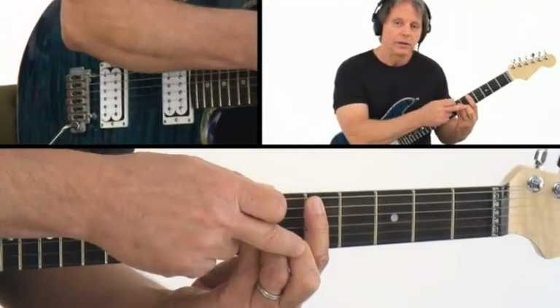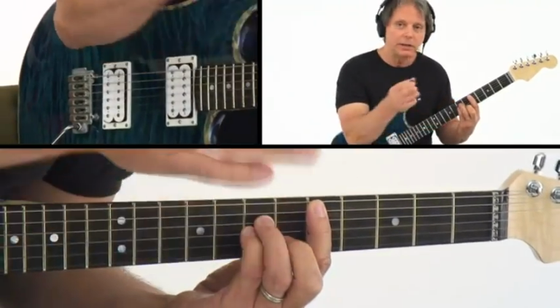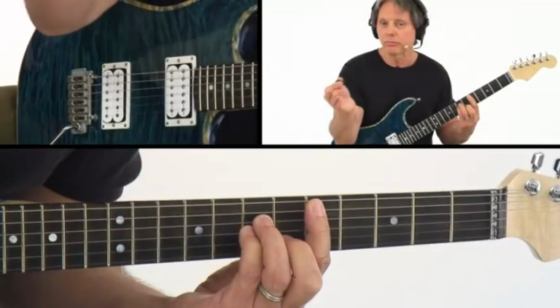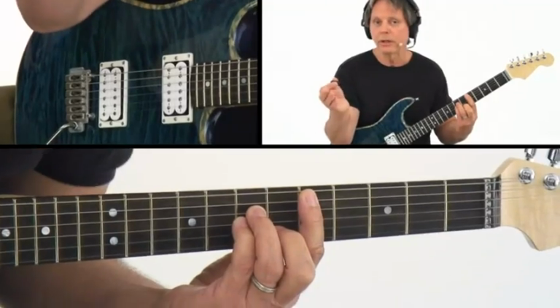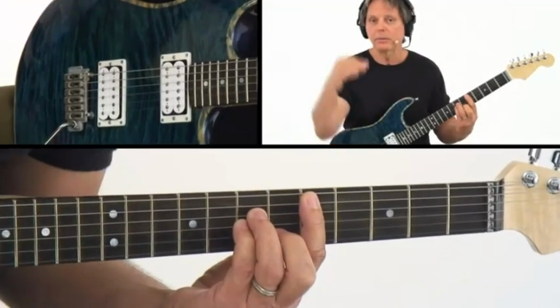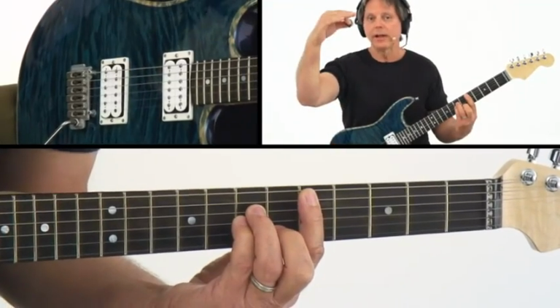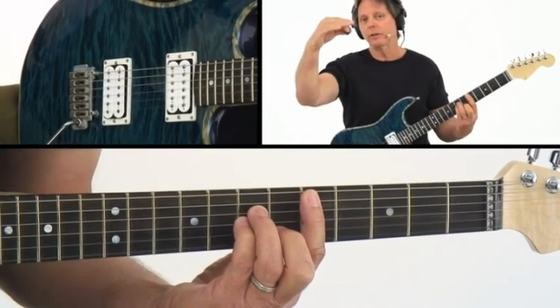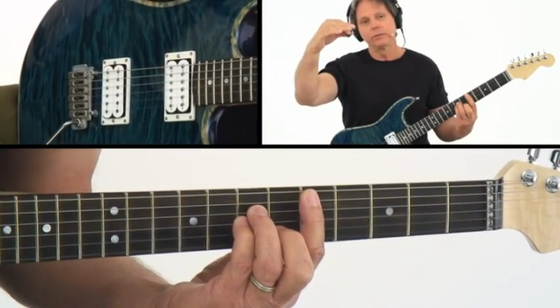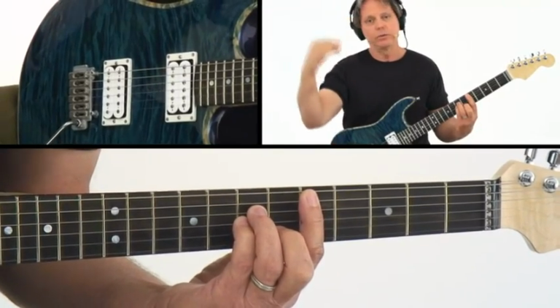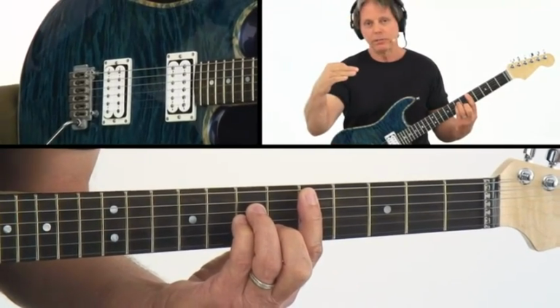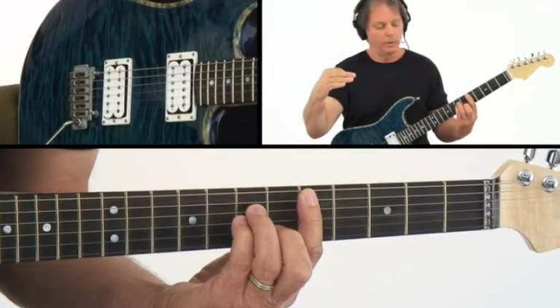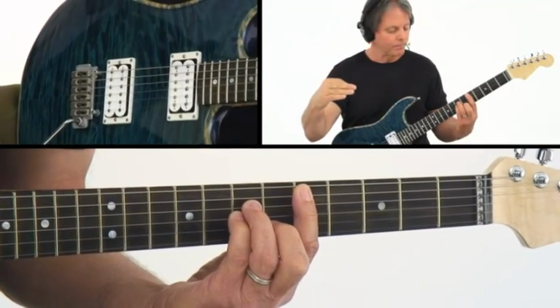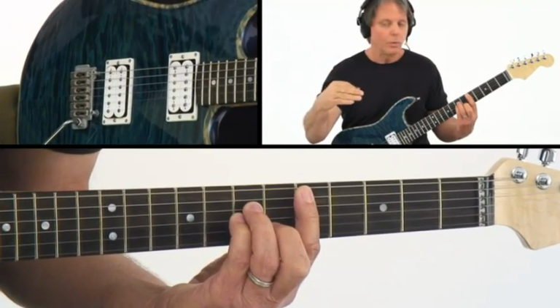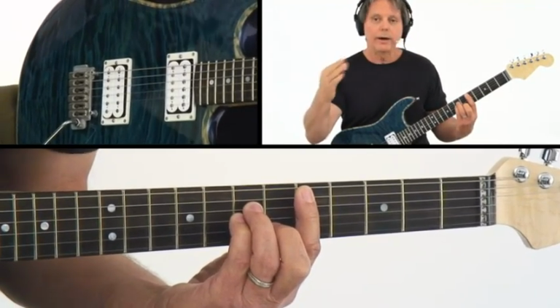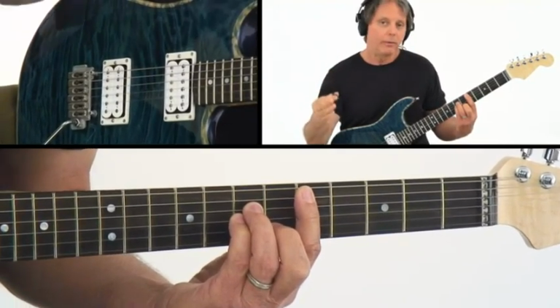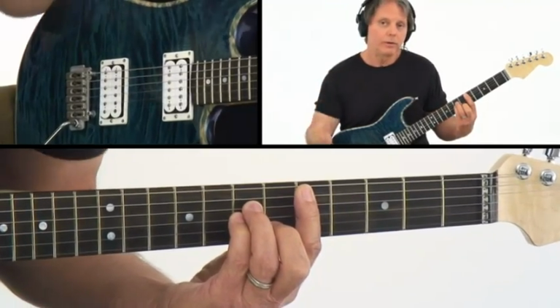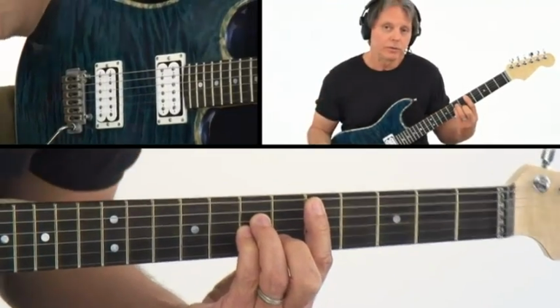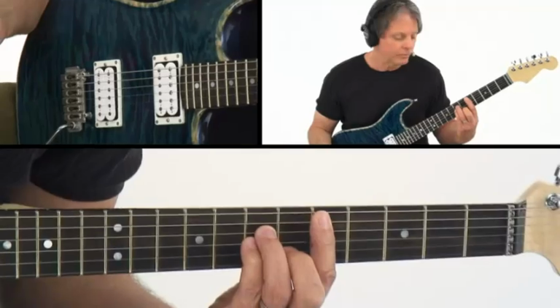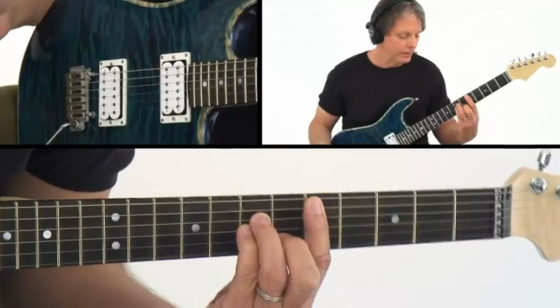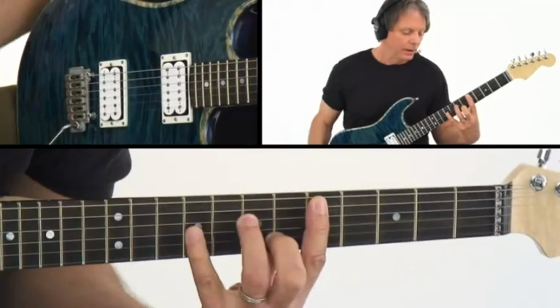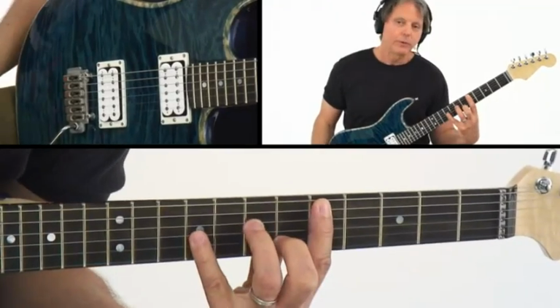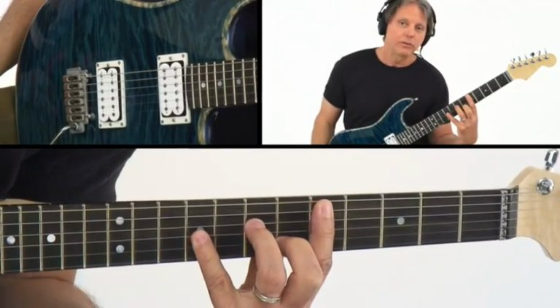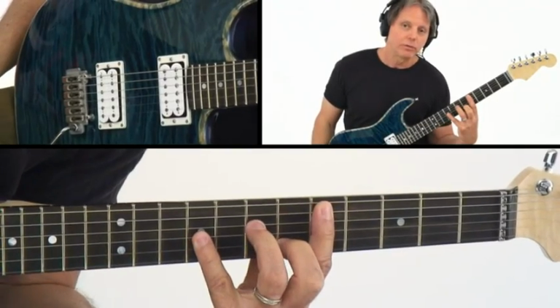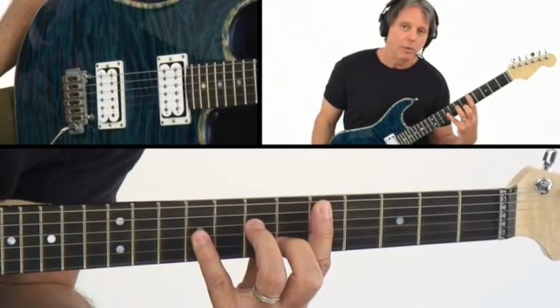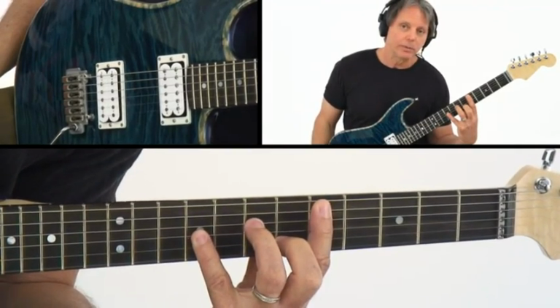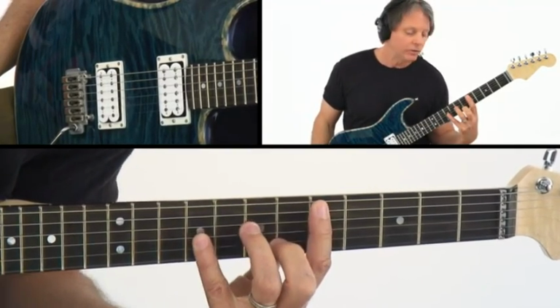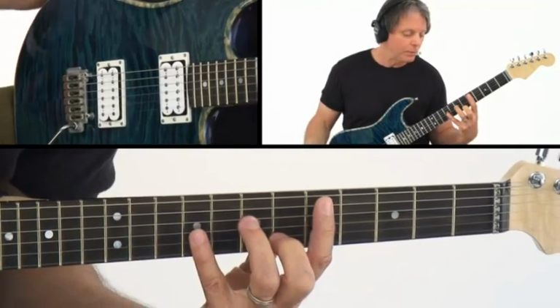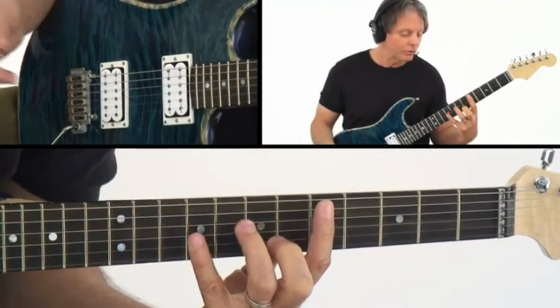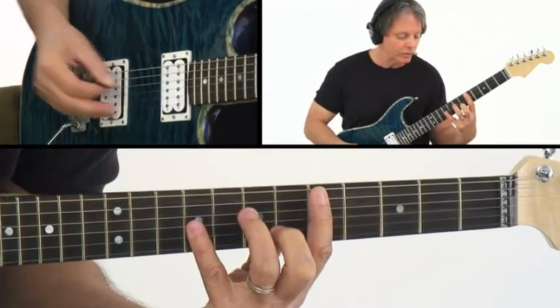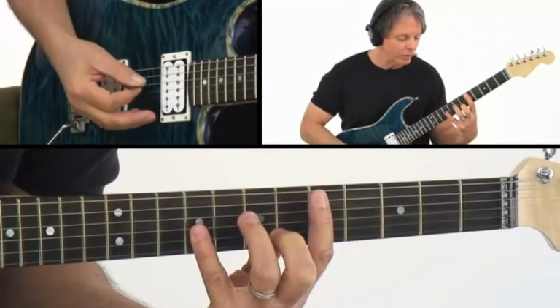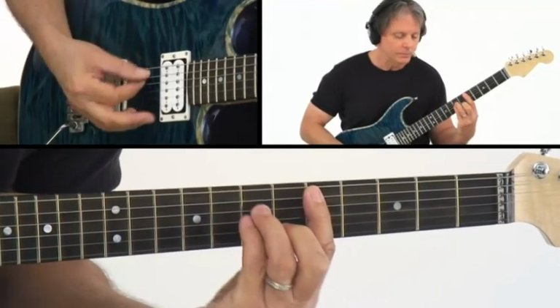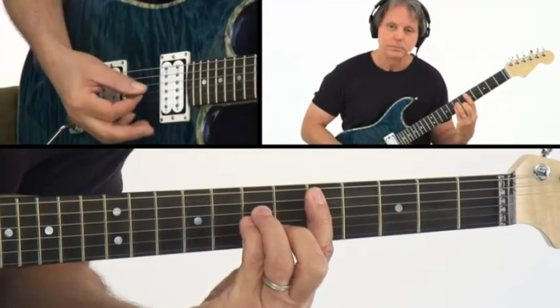And this is a rule: anytime you've got a flat three, two is right below it. Where else would a two come from? If we raise the root a whole step — now, this is a little bit more of a stretch.